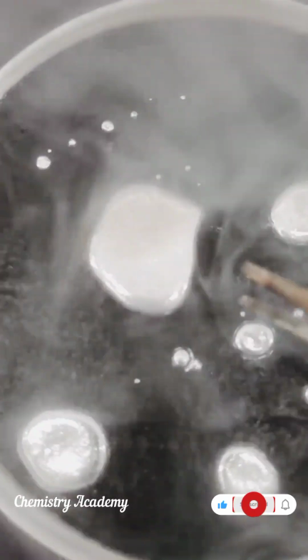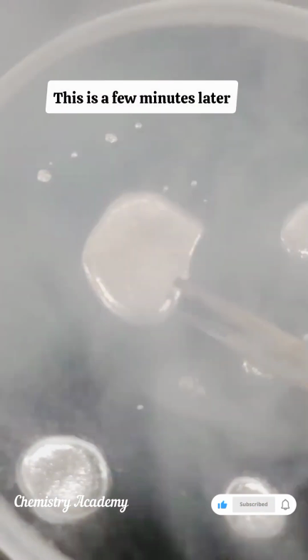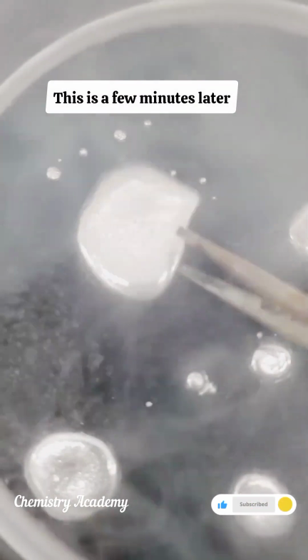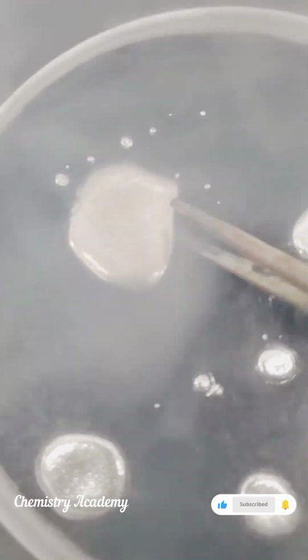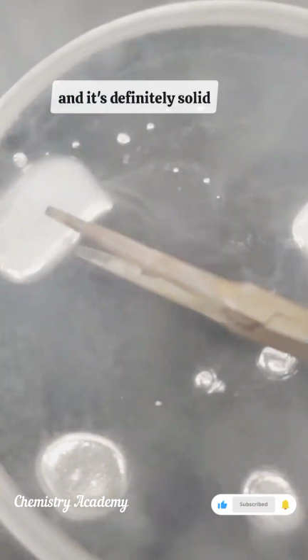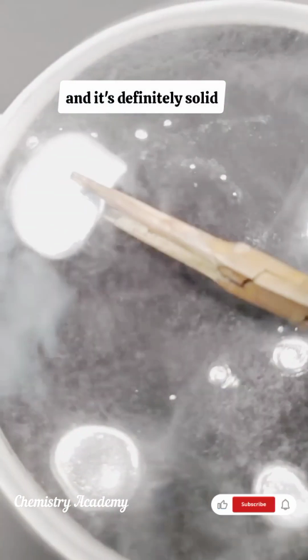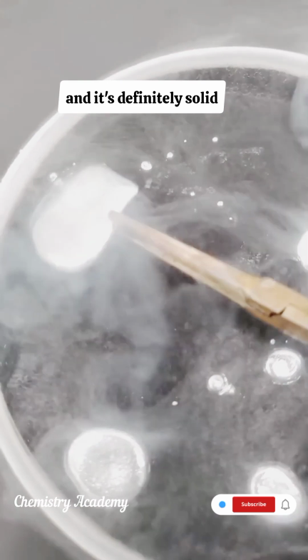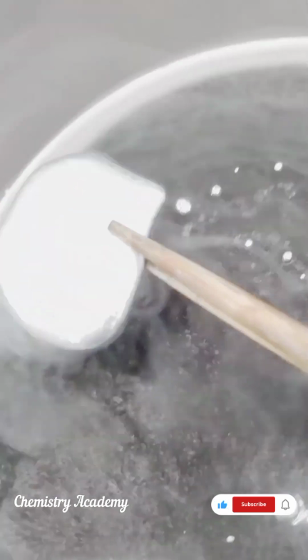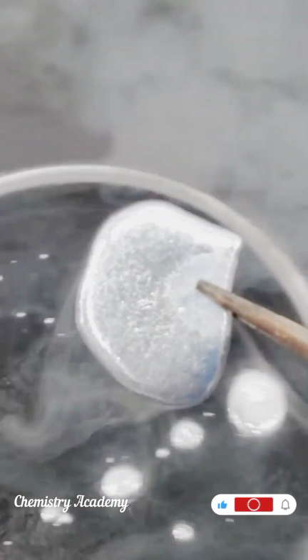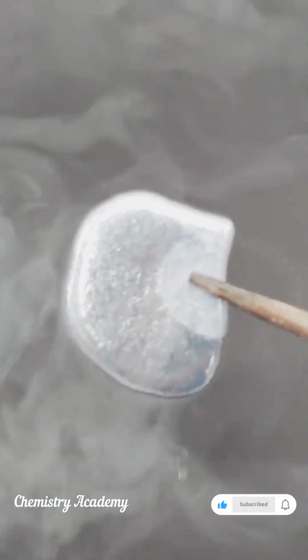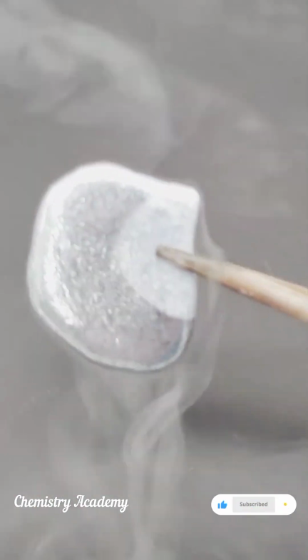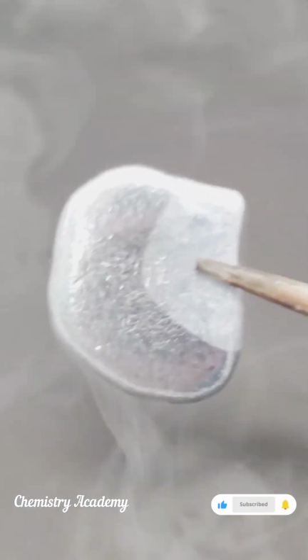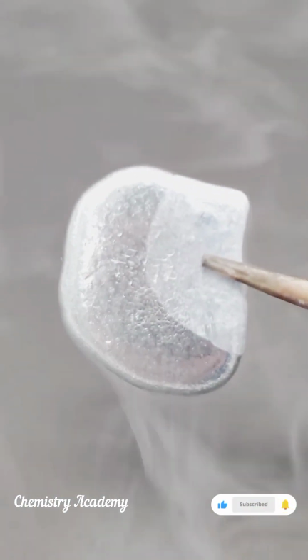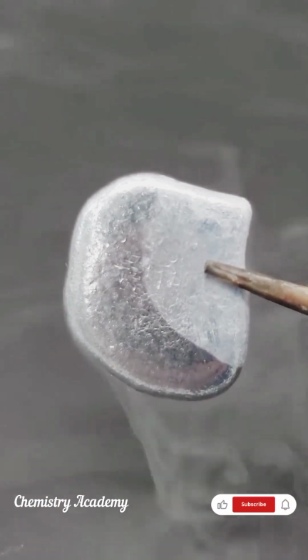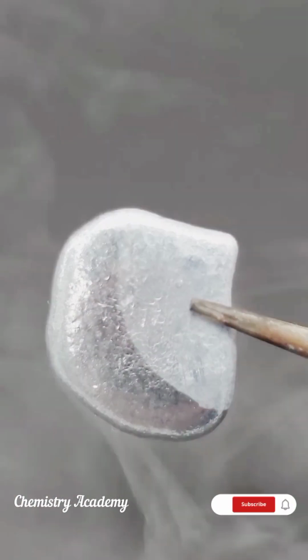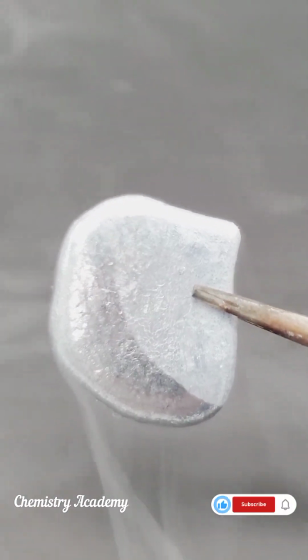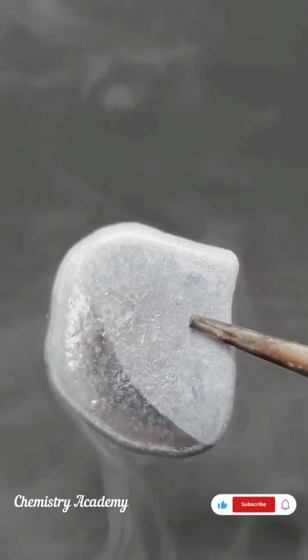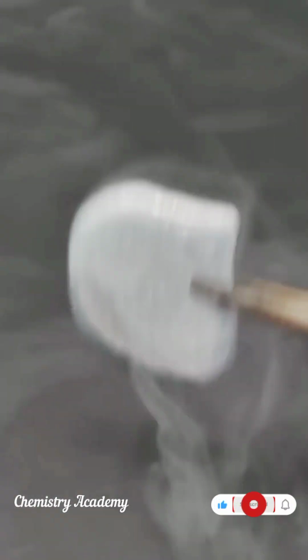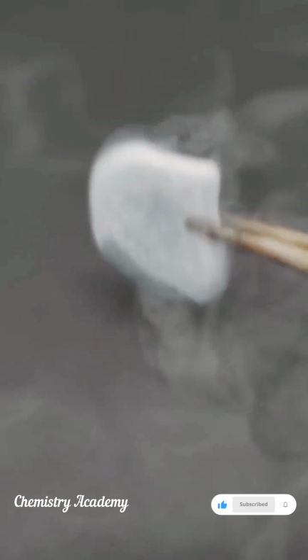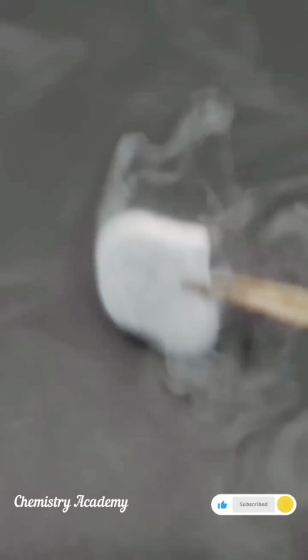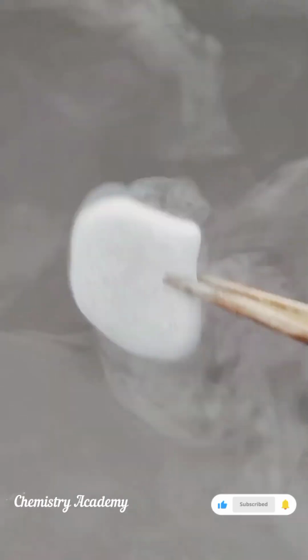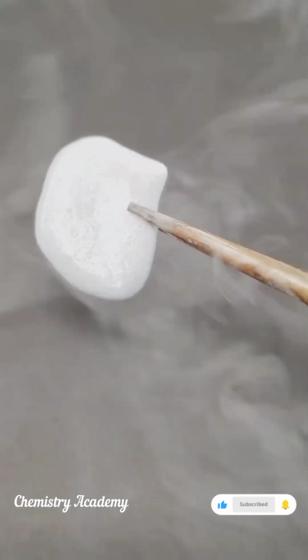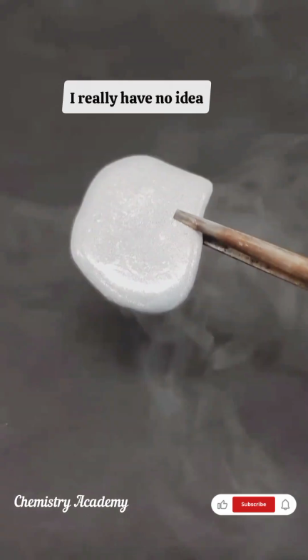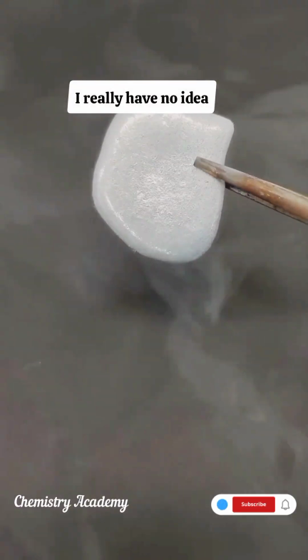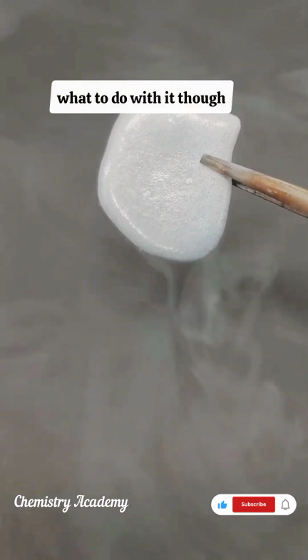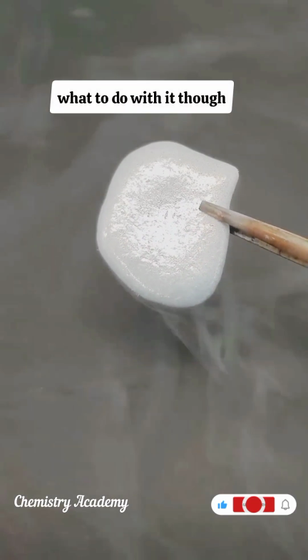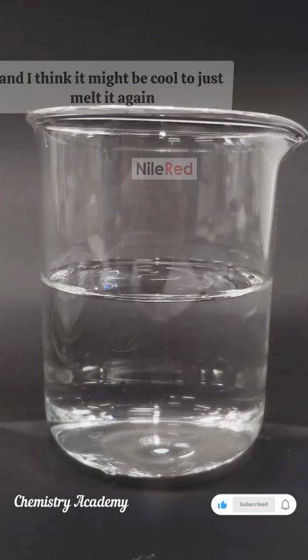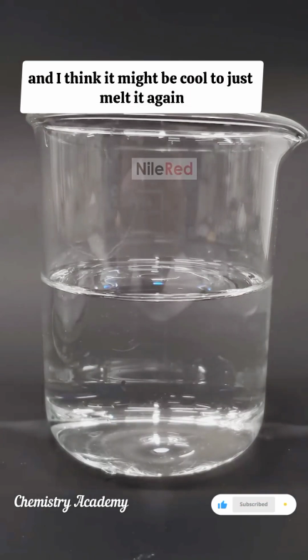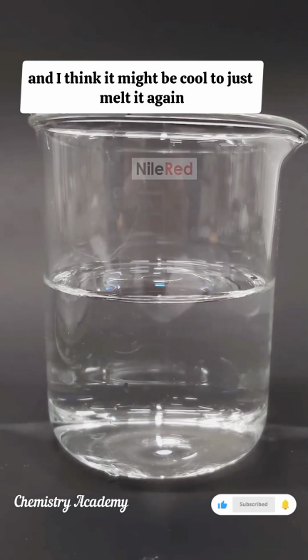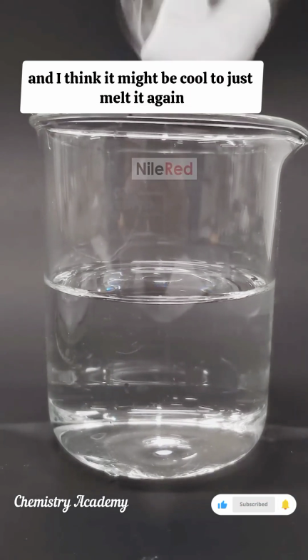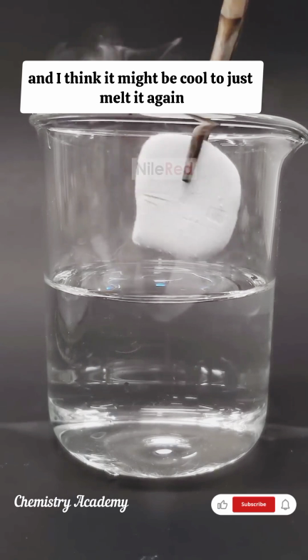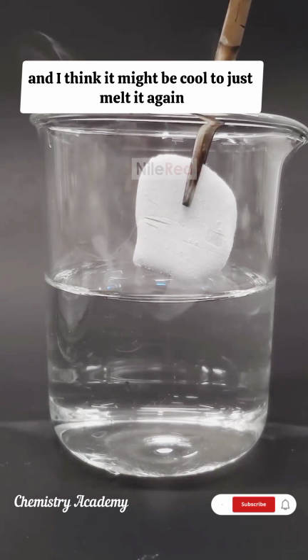This is a few minutes later, and it's definitely solid. I really have no idea what to do with it, though, and I think it might be cool to just melt it again.